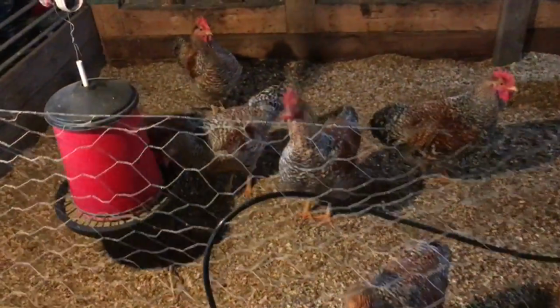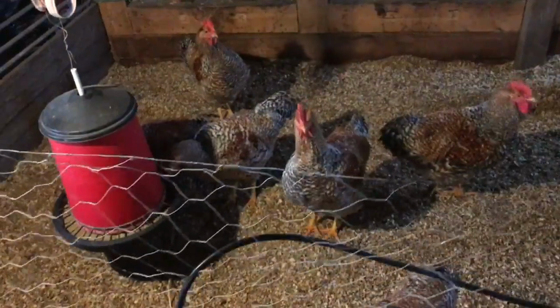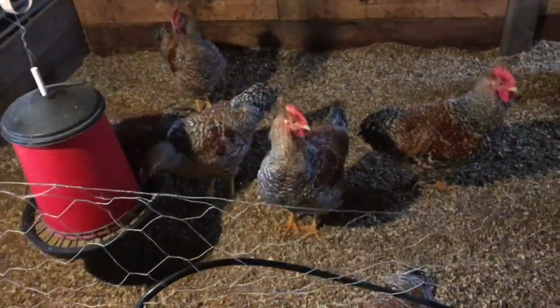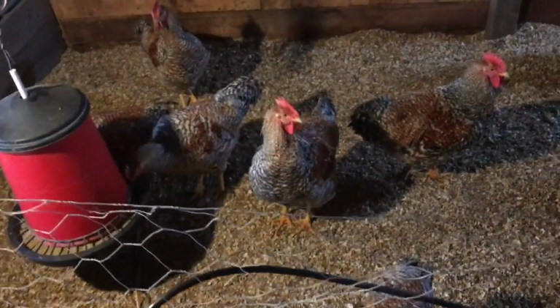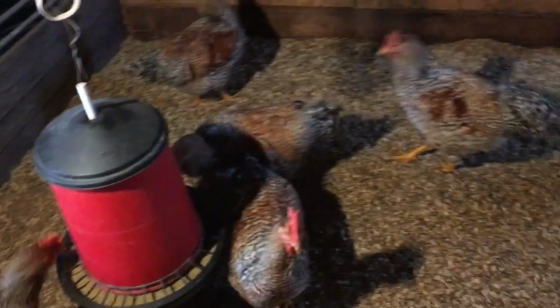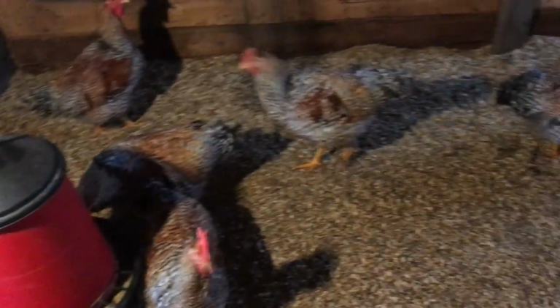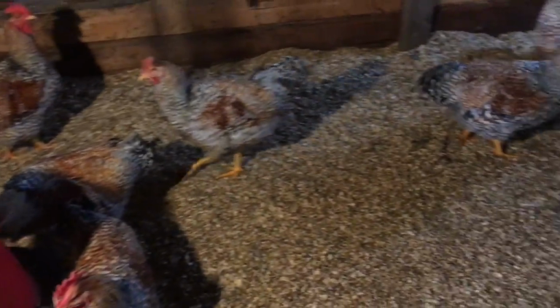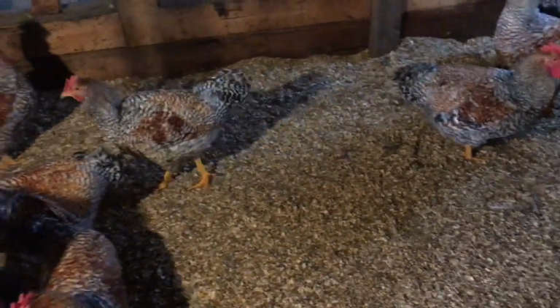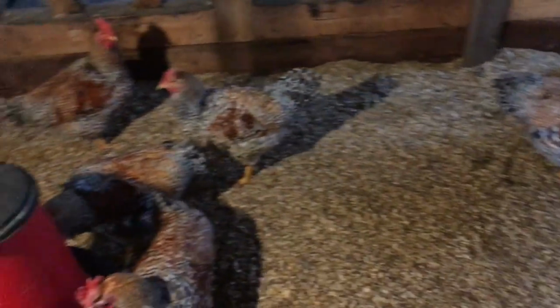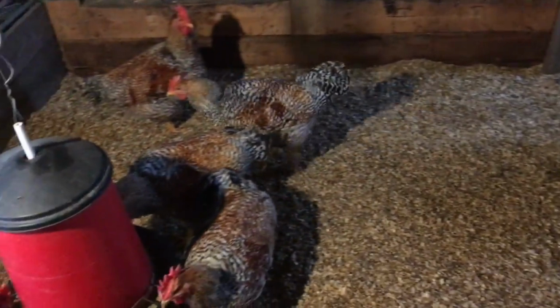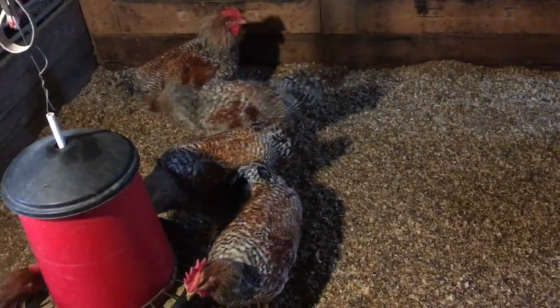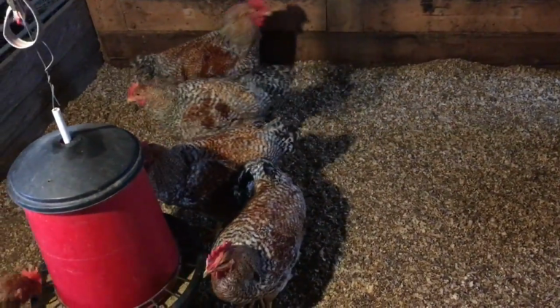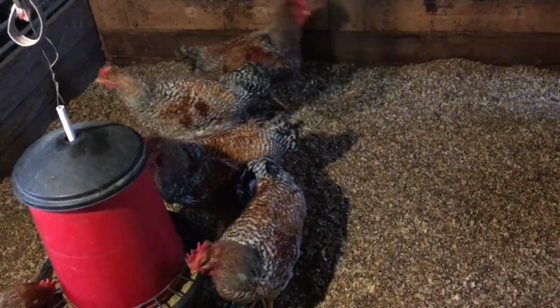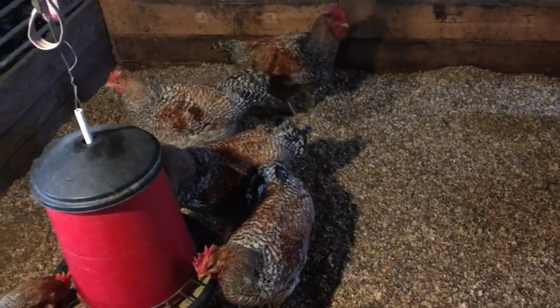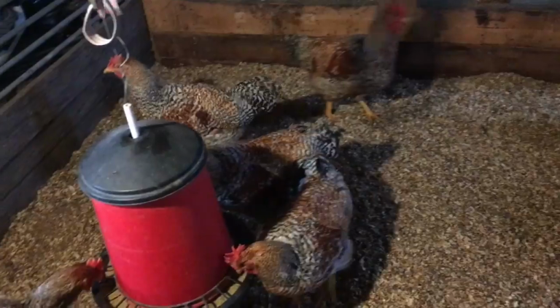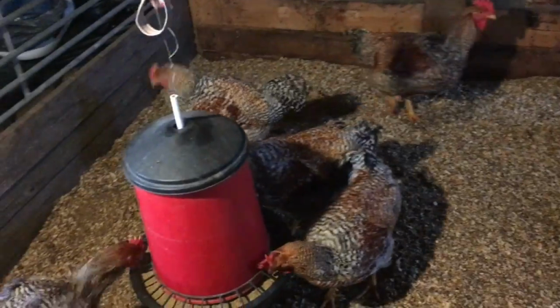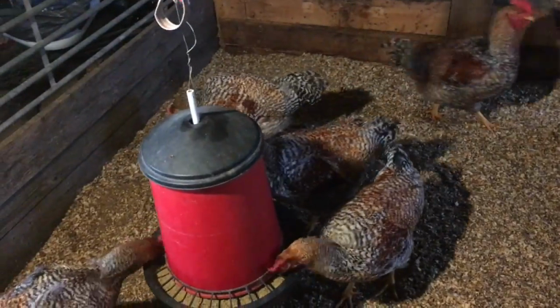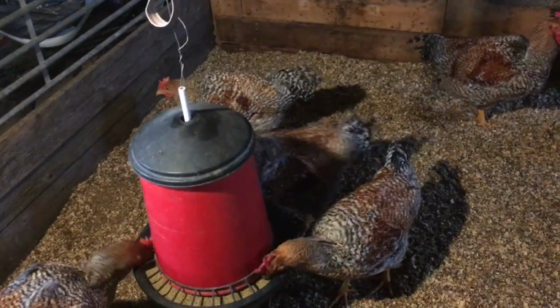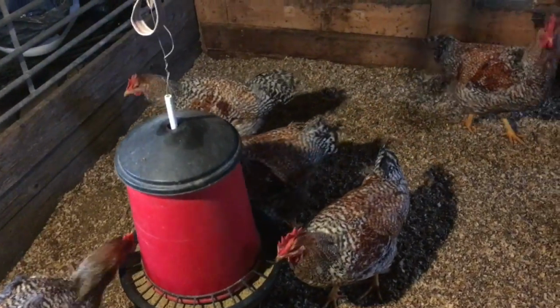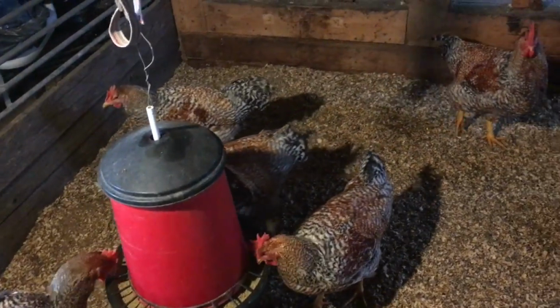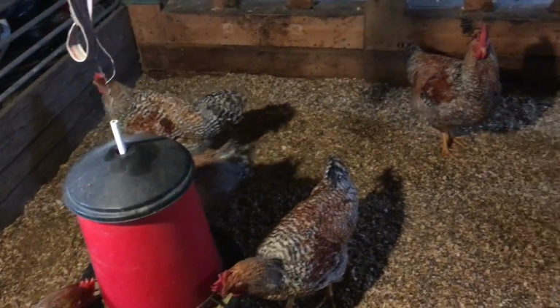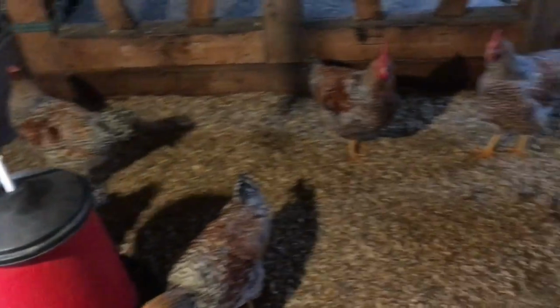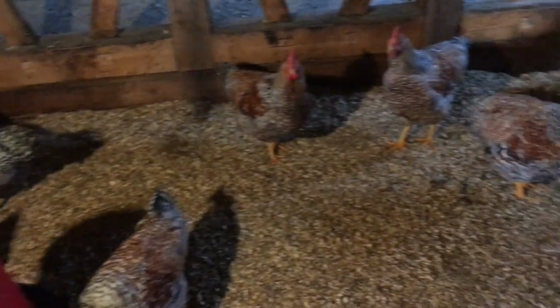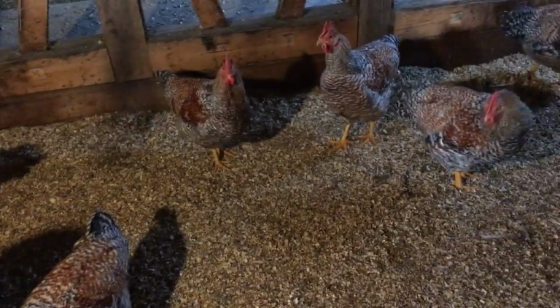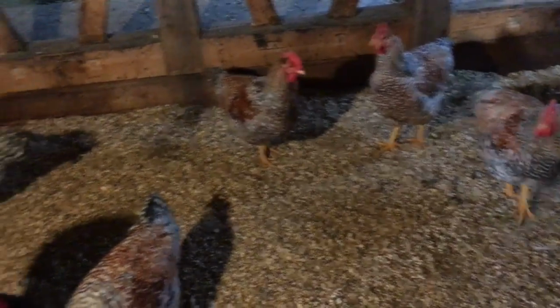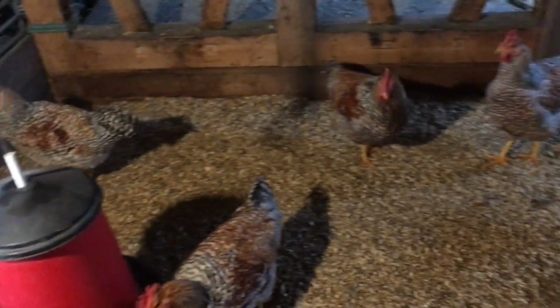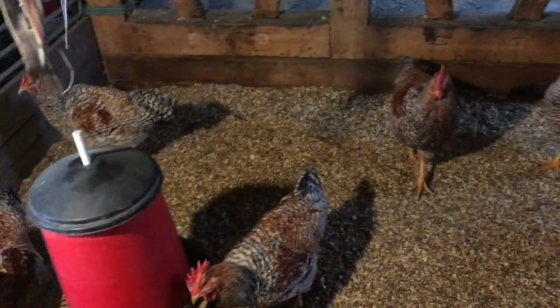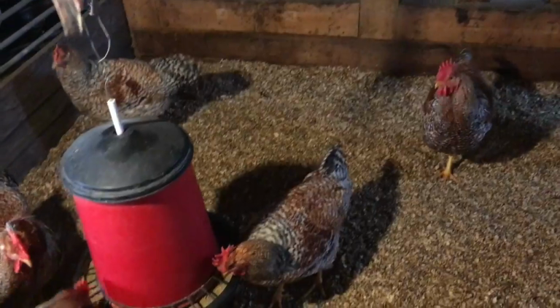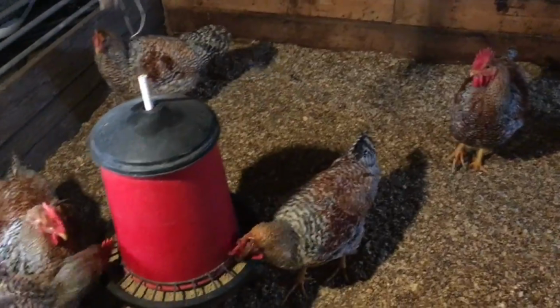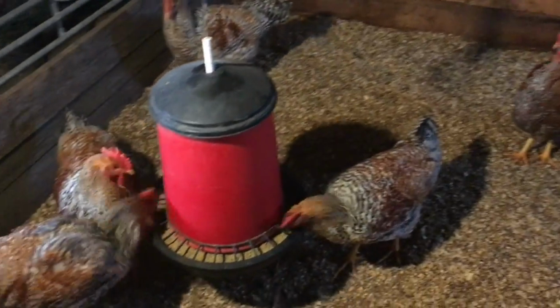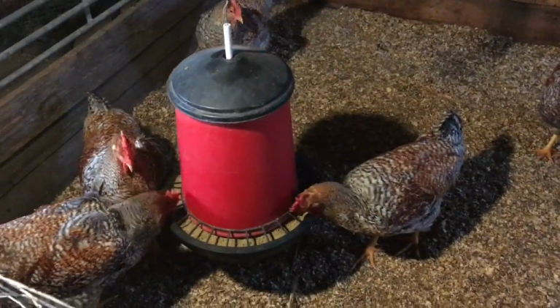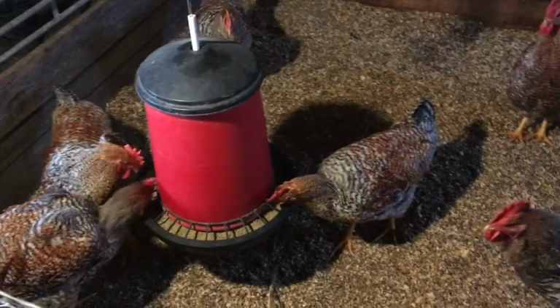Hi guys. Bet you're glad you weren't turkeys earlier this week. Well, I'm going to keep some of you for breeding.